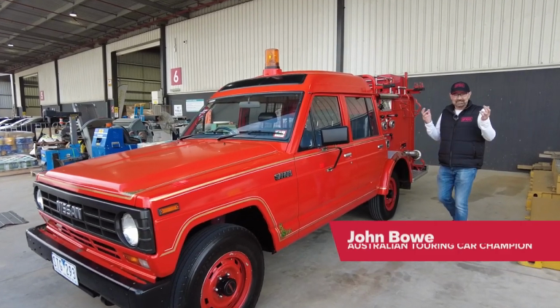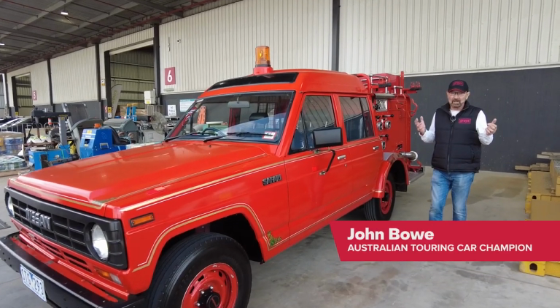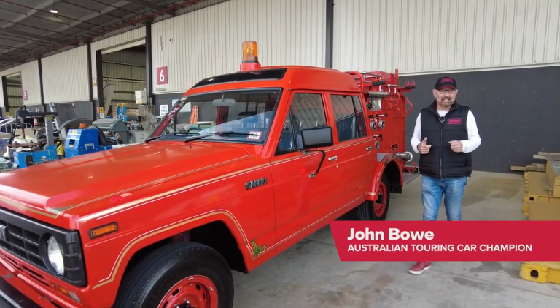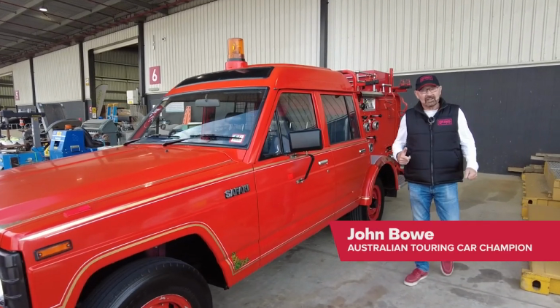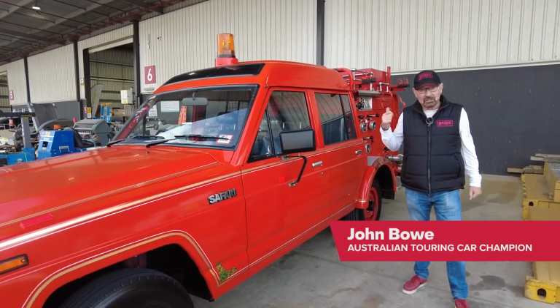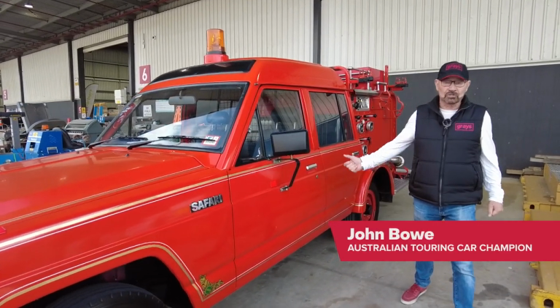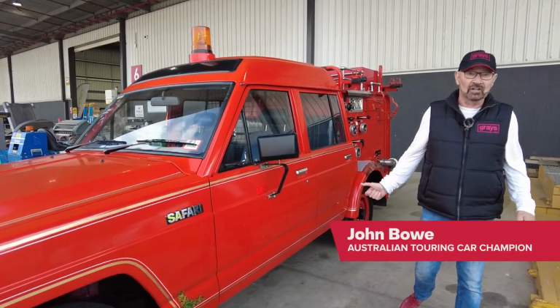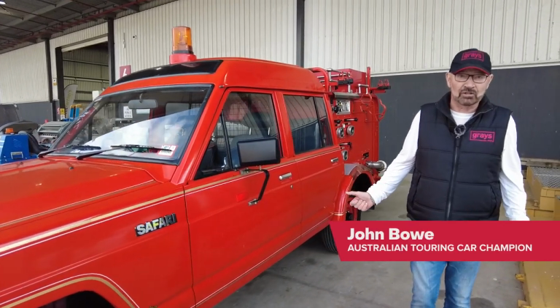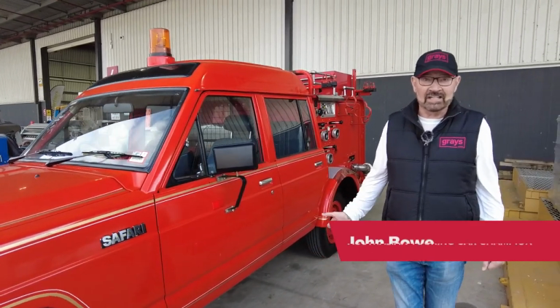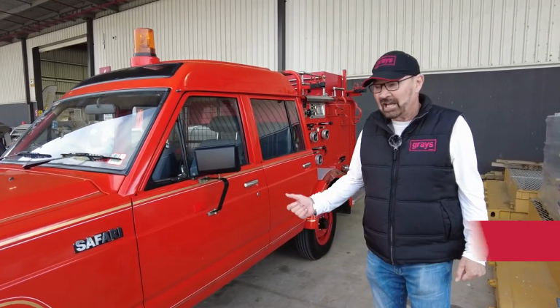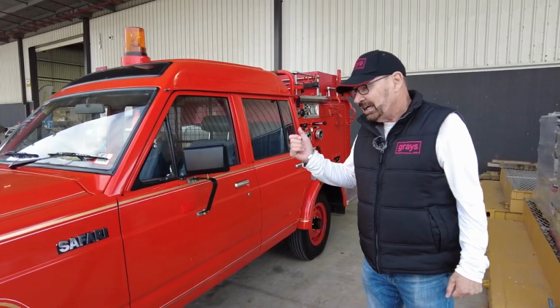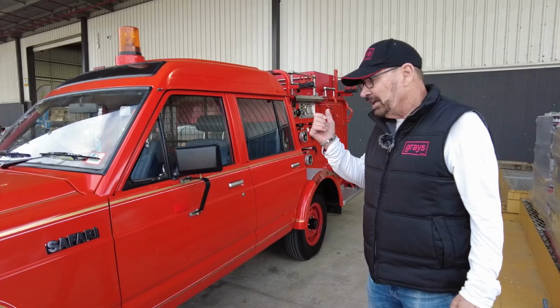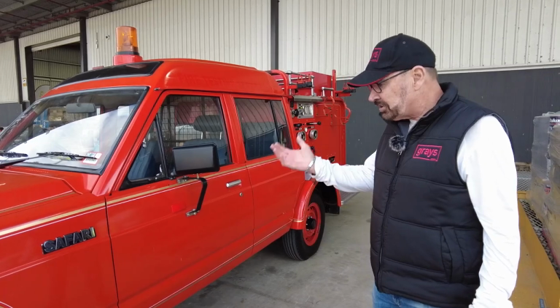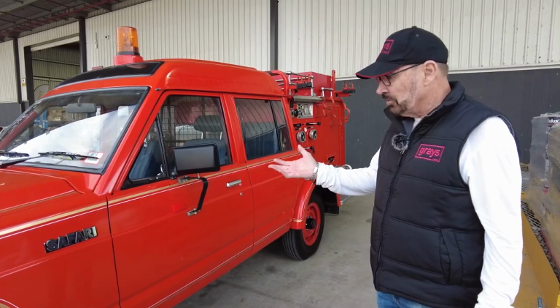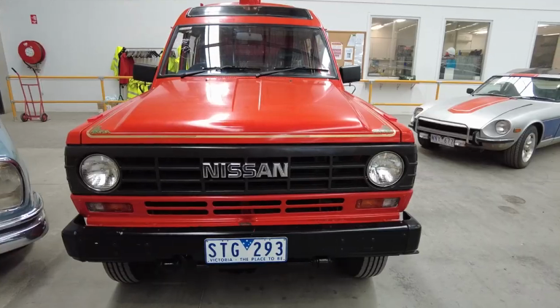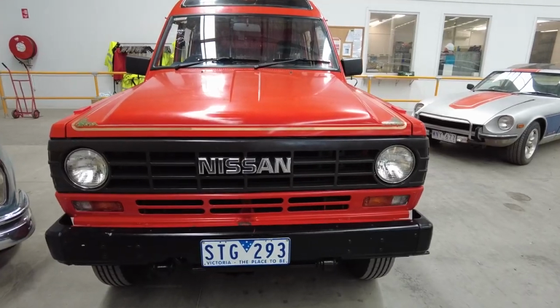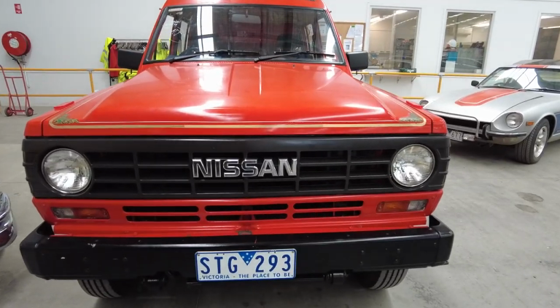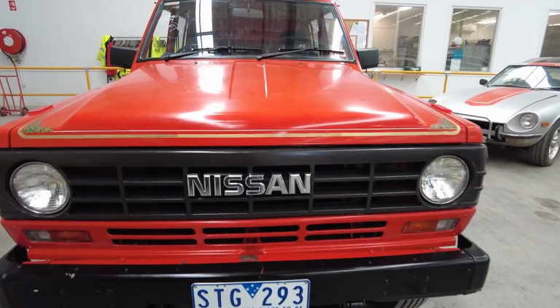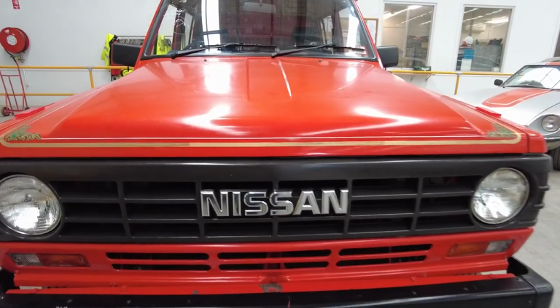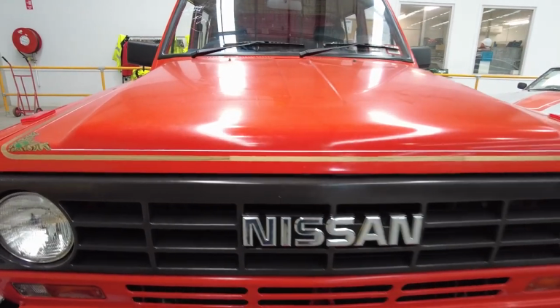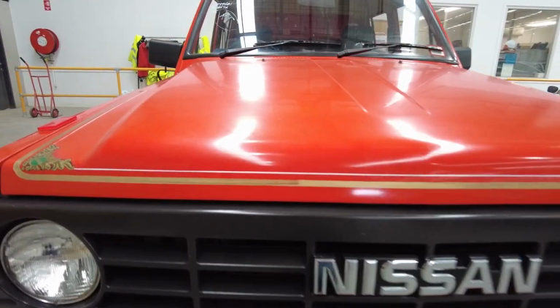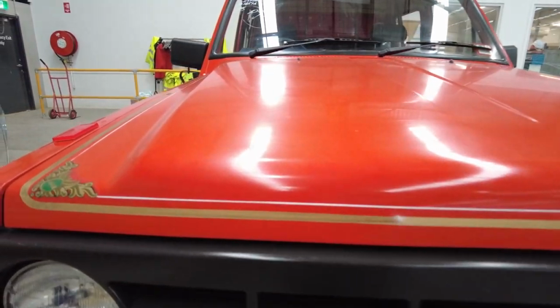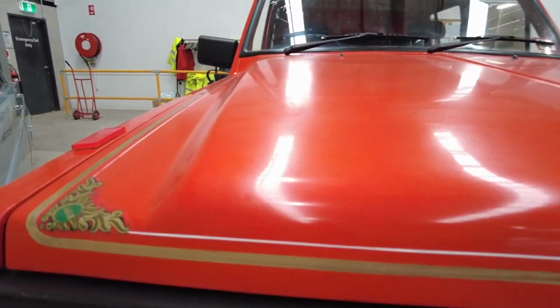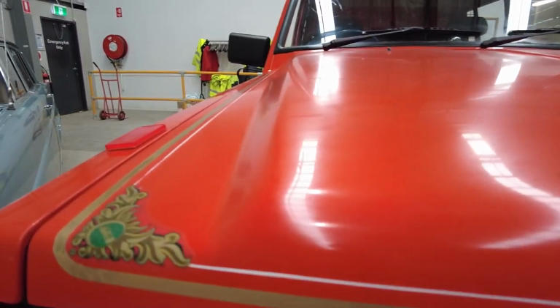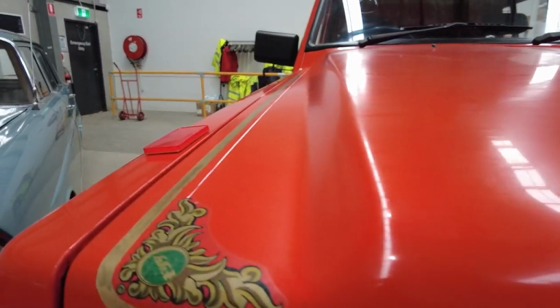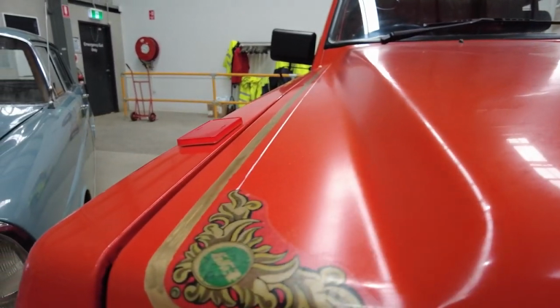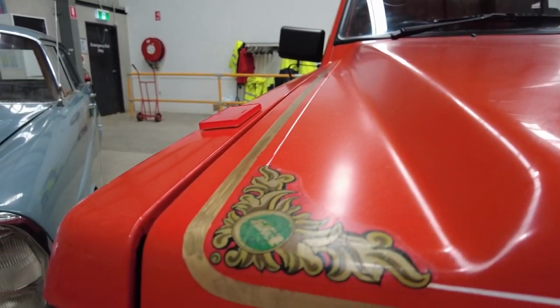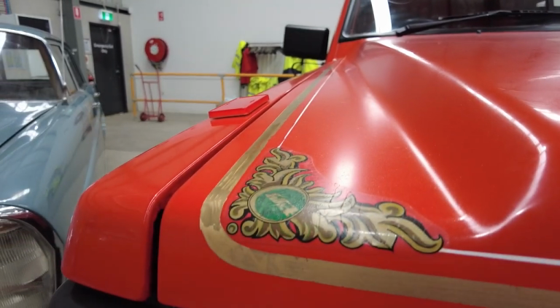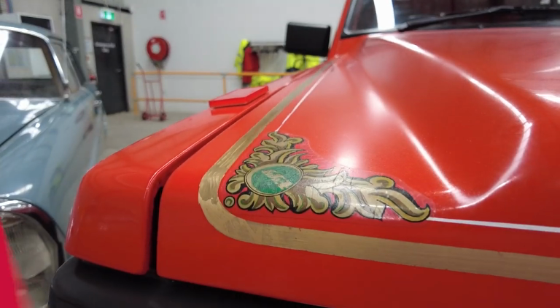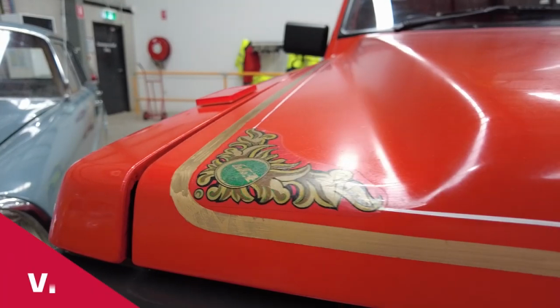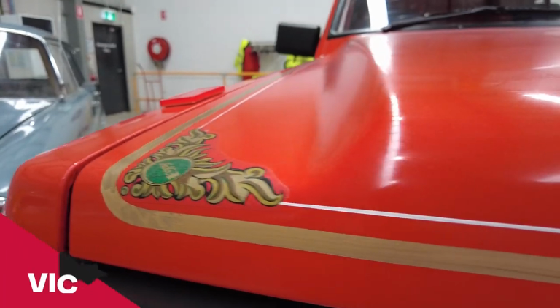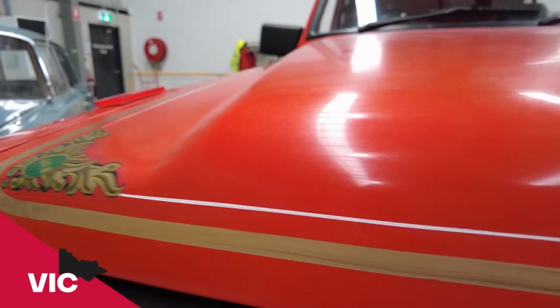John Bao here with another unusual find at Graze — a Nissan Patrol, which is known as a Safari, high roof, fully equipped fire truck.